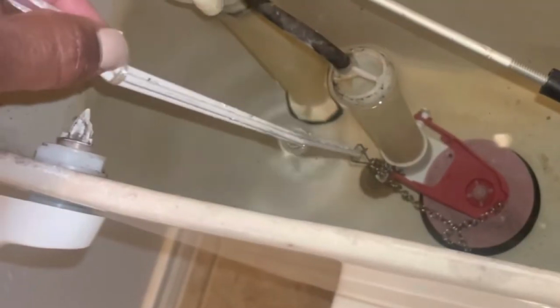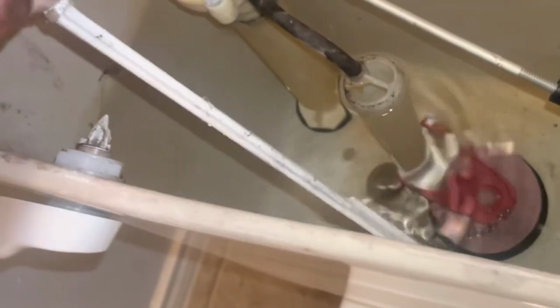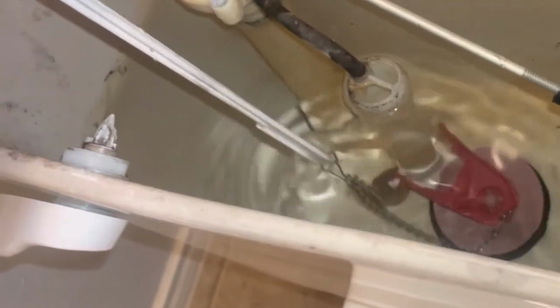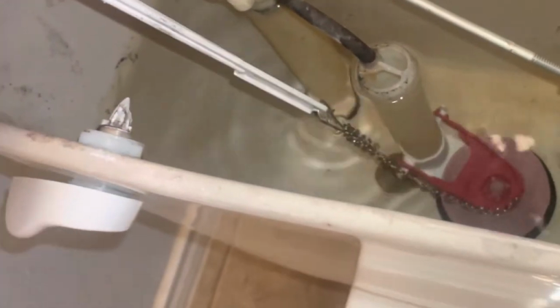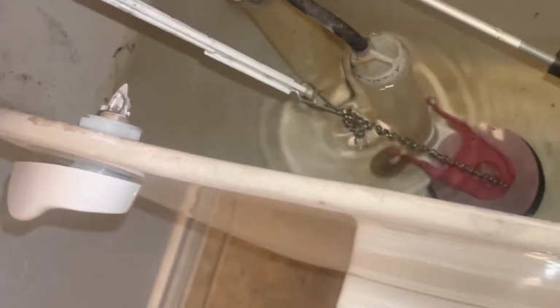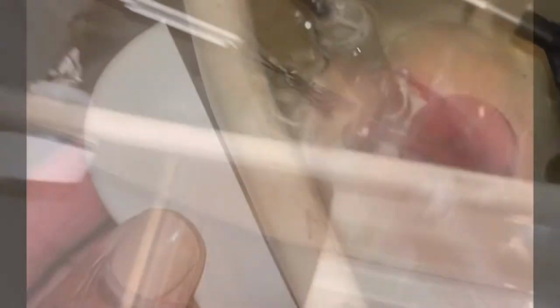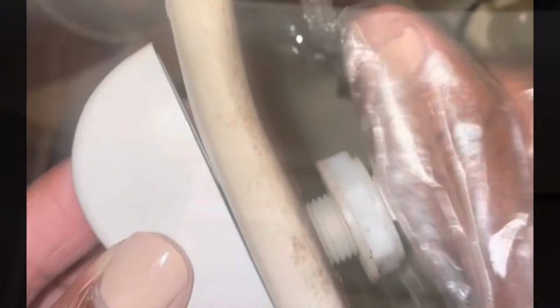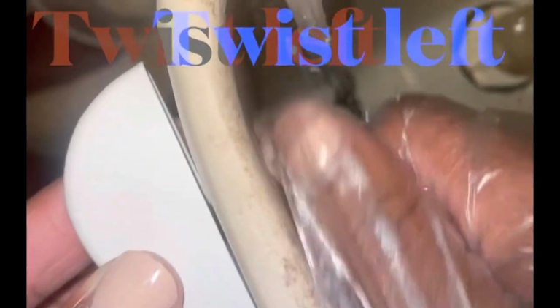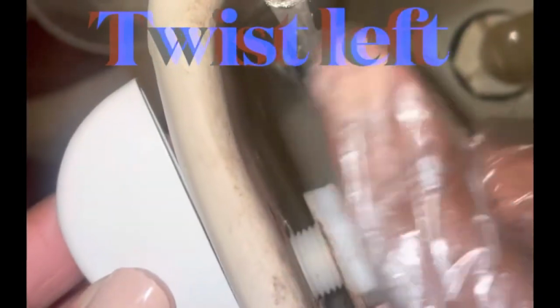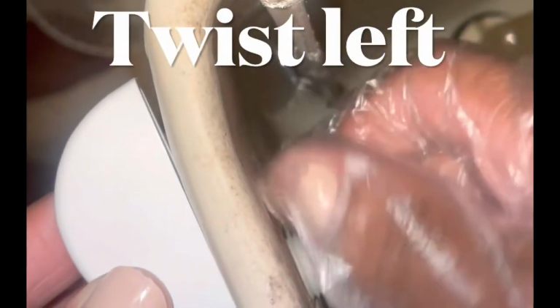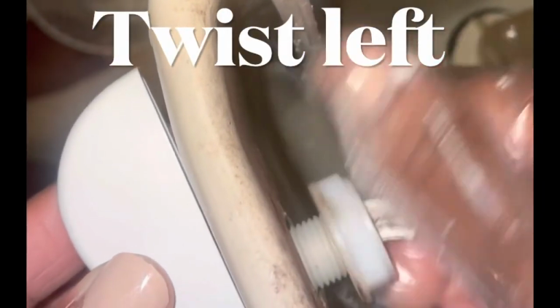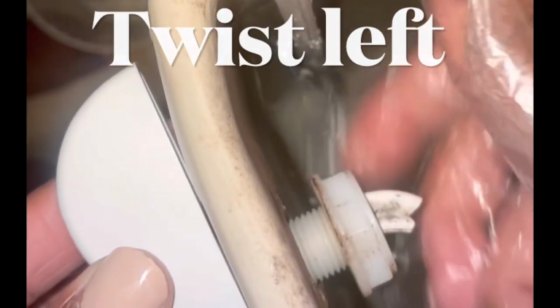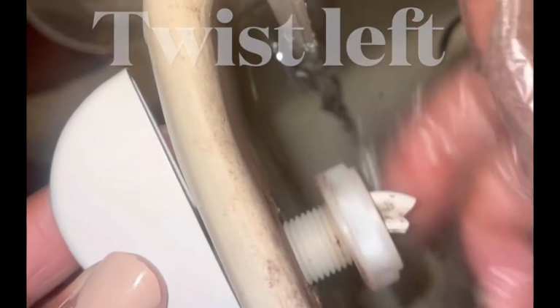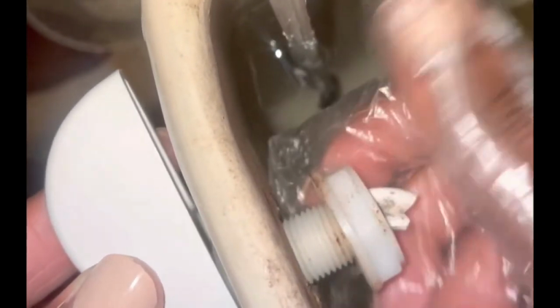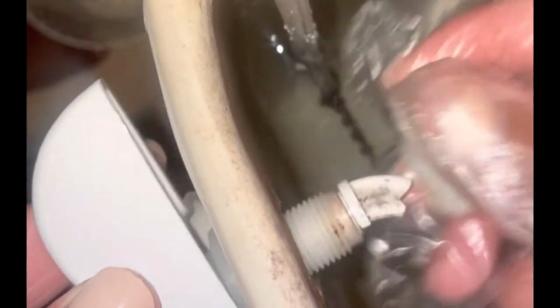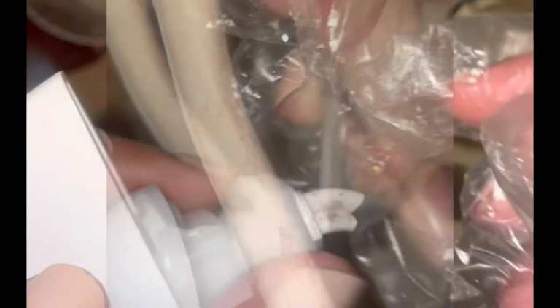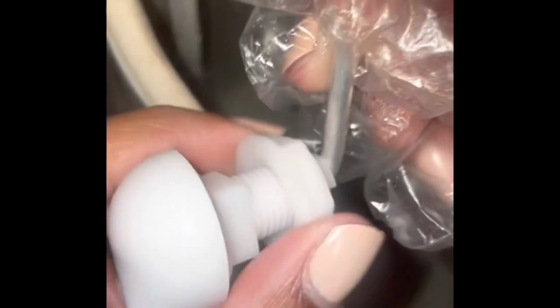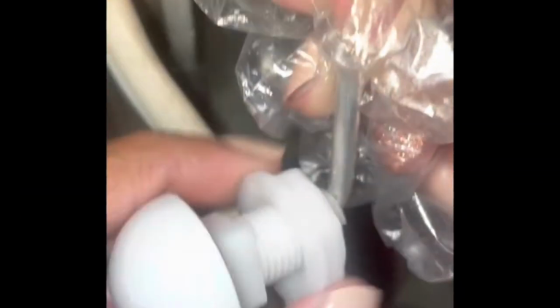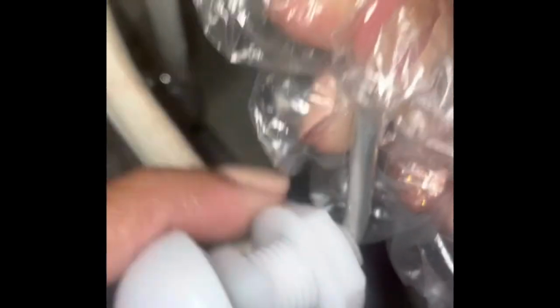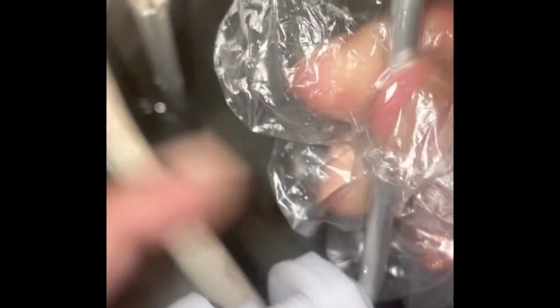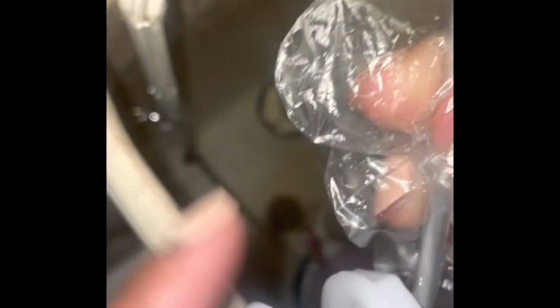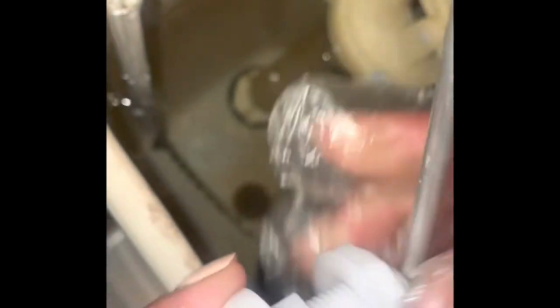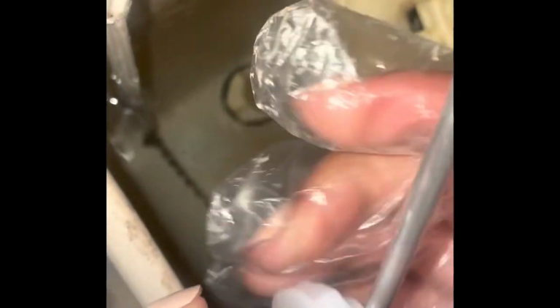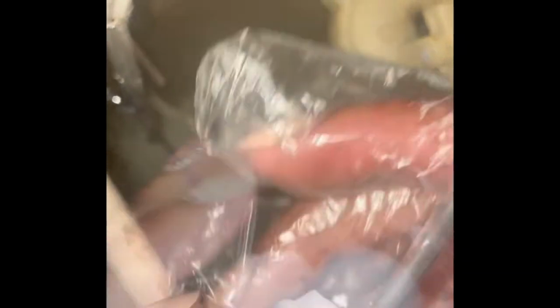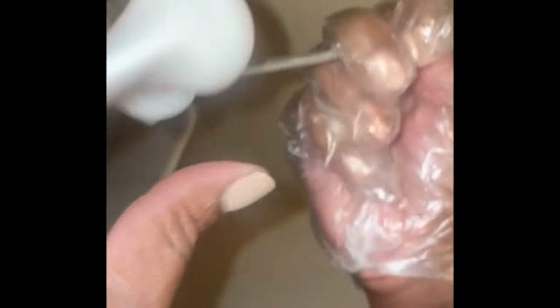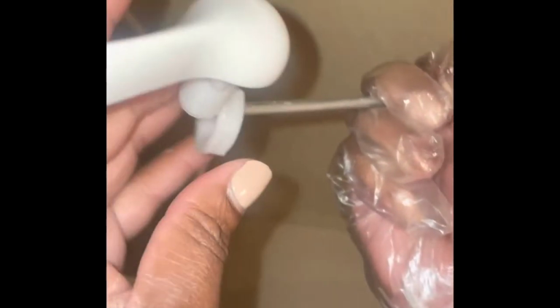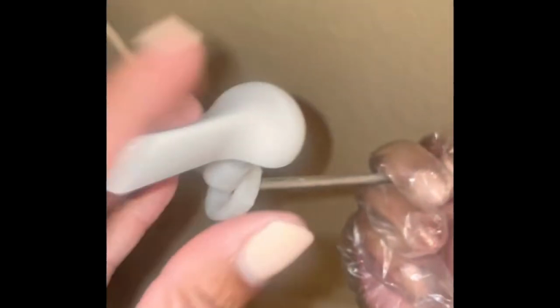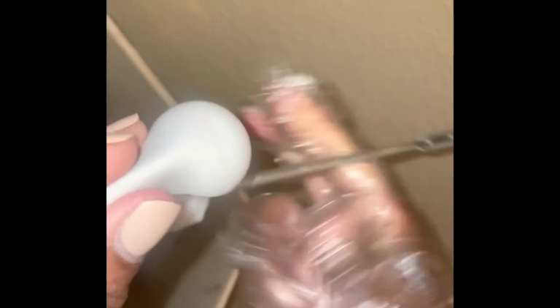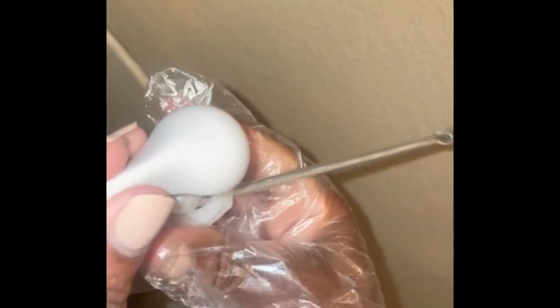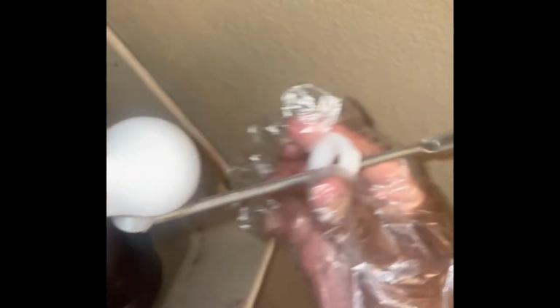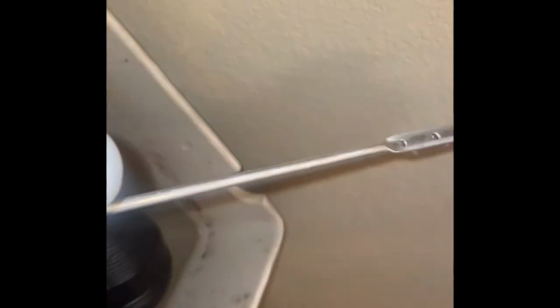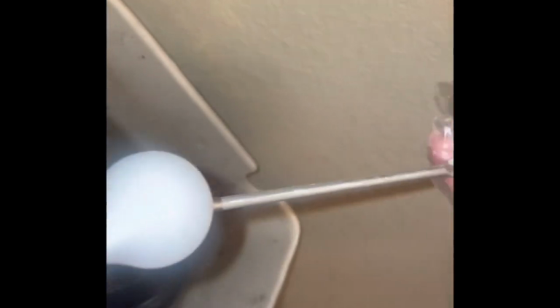As you can see, from years of flushing, the handle finally popped off. So let's remove that old equipment. While holding the handle, remove that plastic from the back.